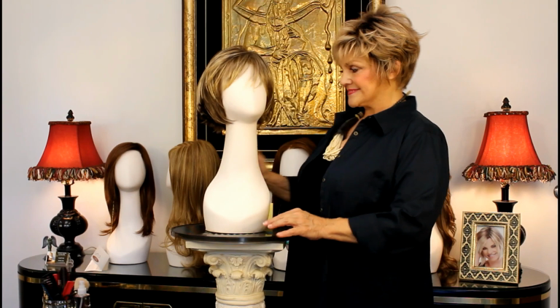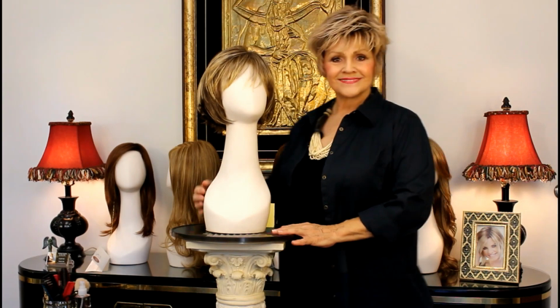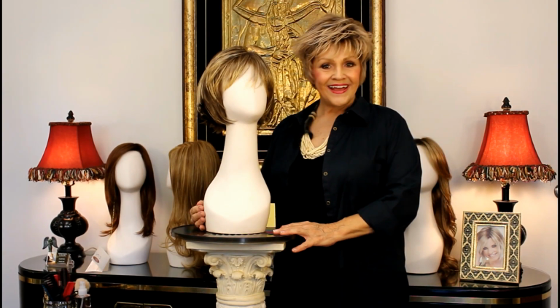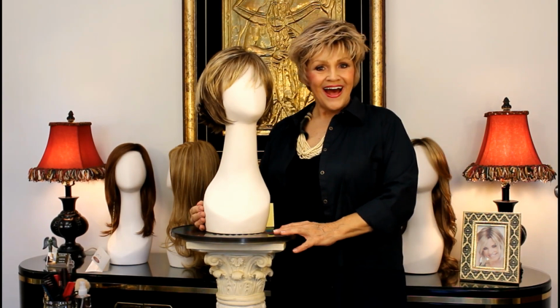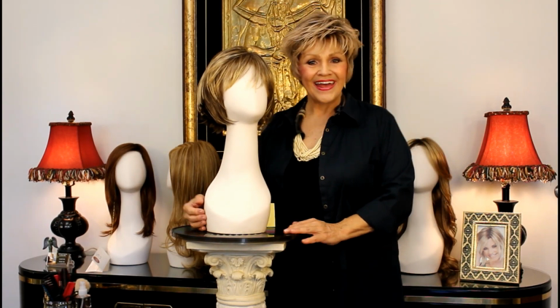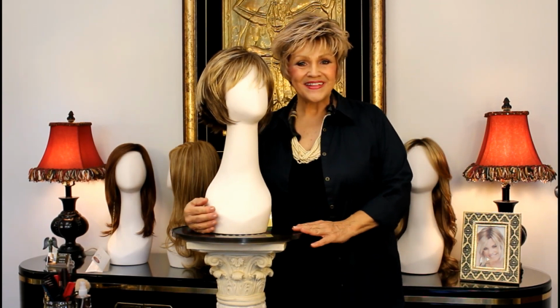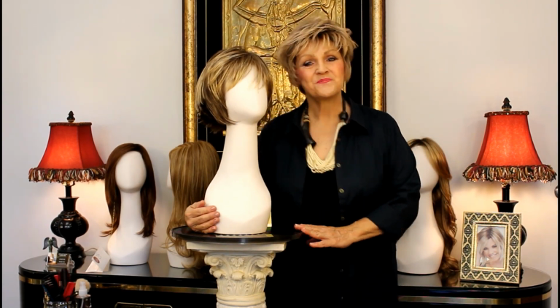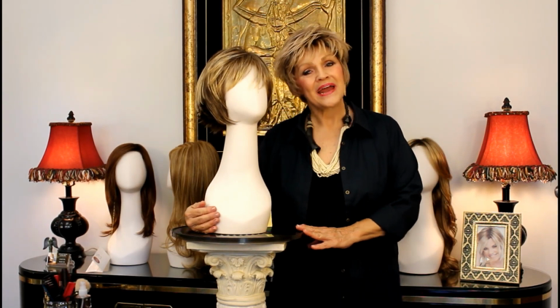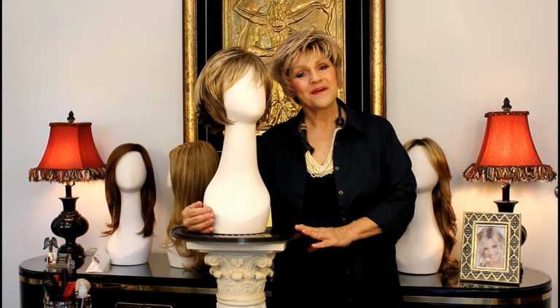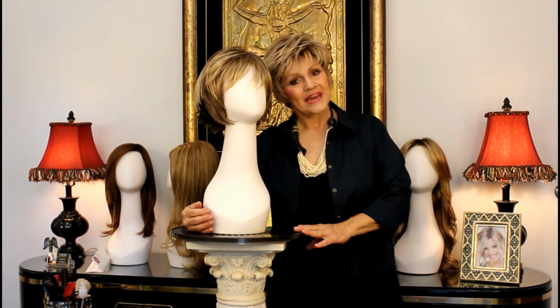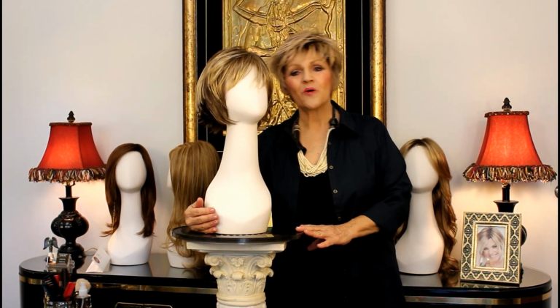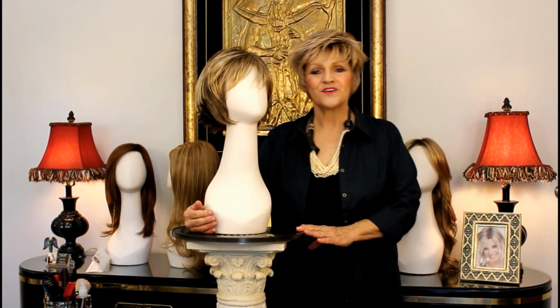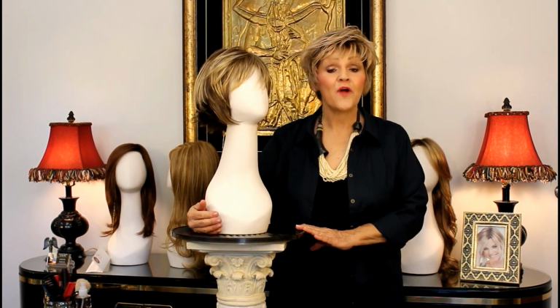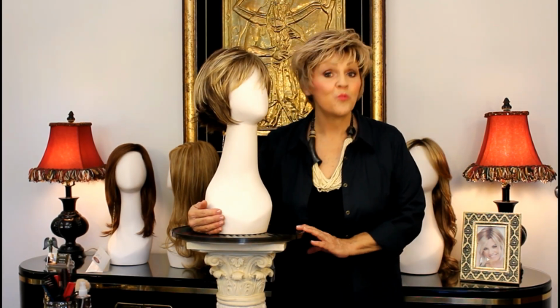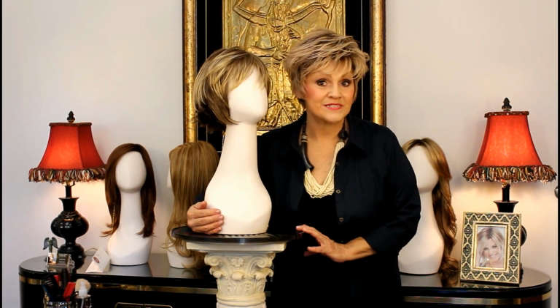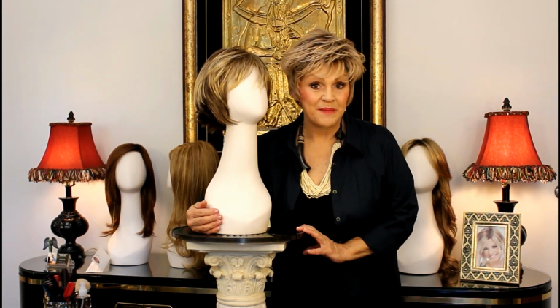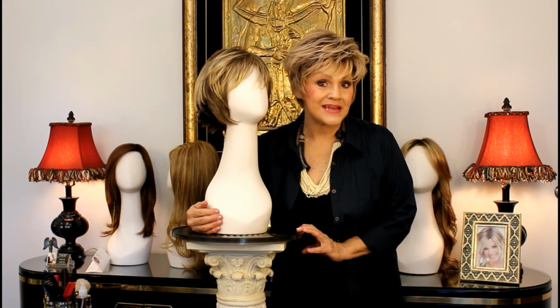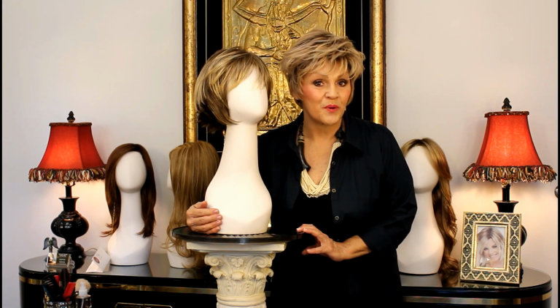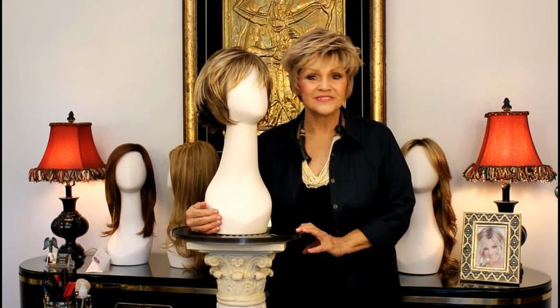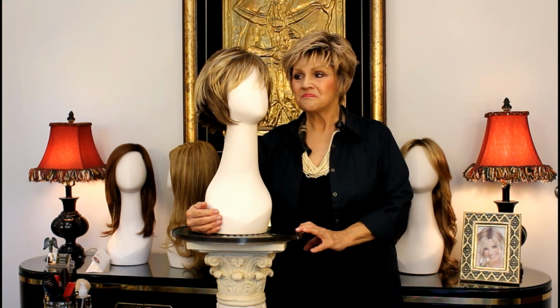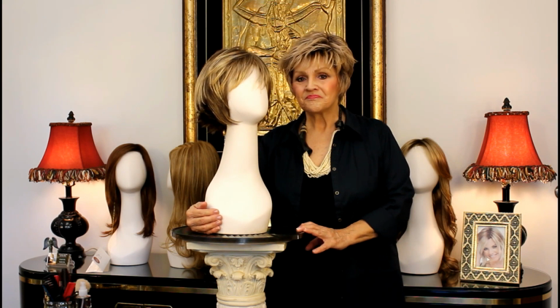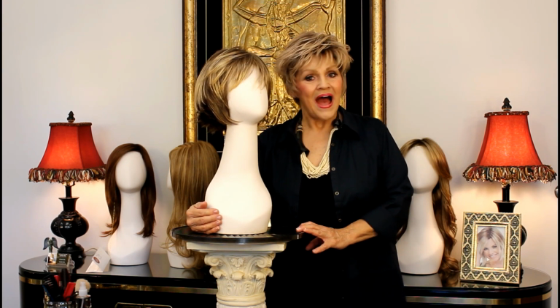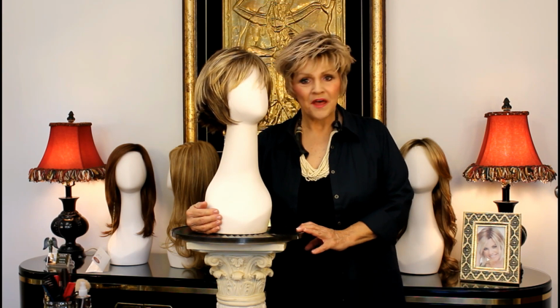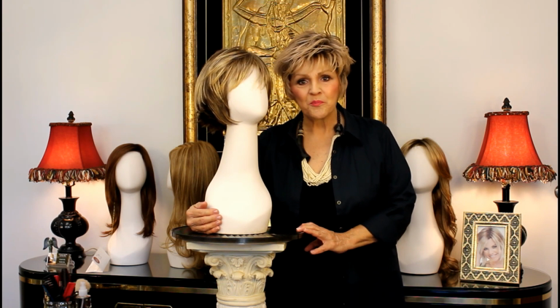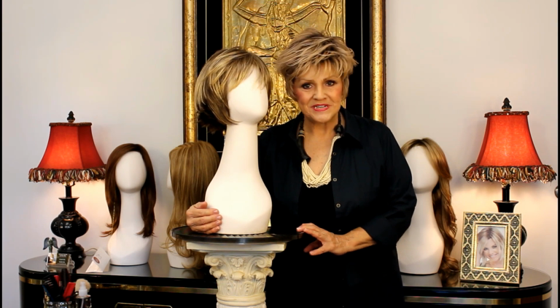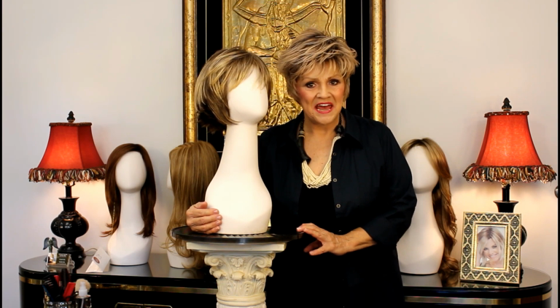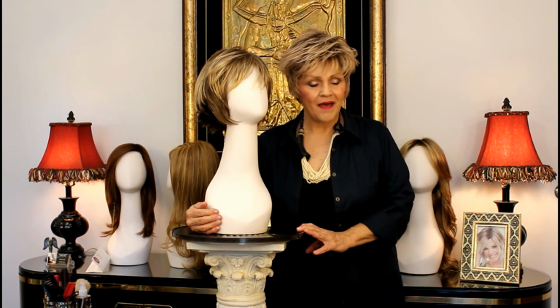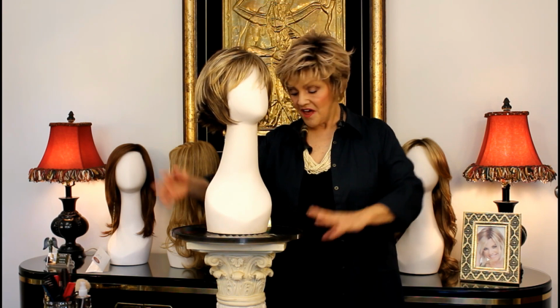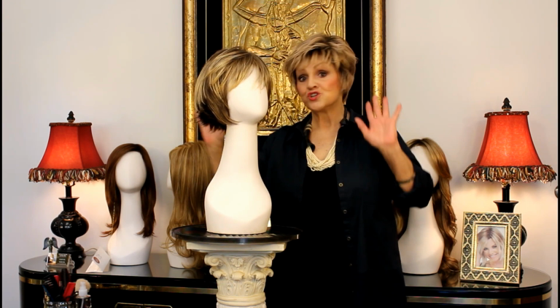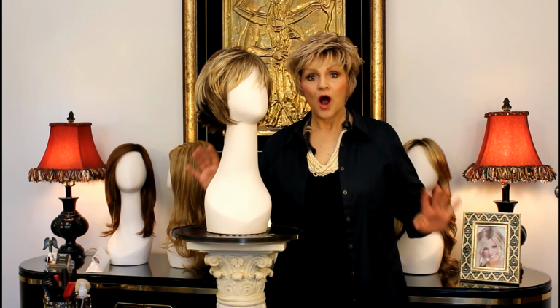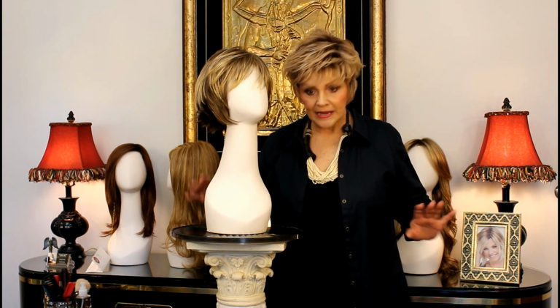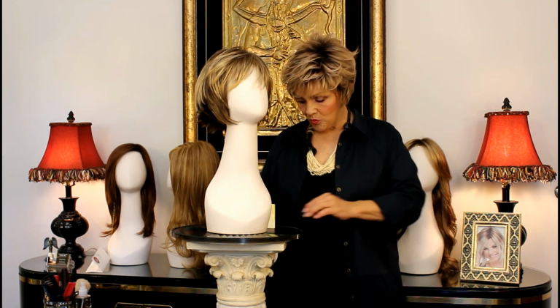Hi, this is Patti, Patti Joyce, from Wigs by Patti's Pearls. Another Gabor today, another darling Gabor.